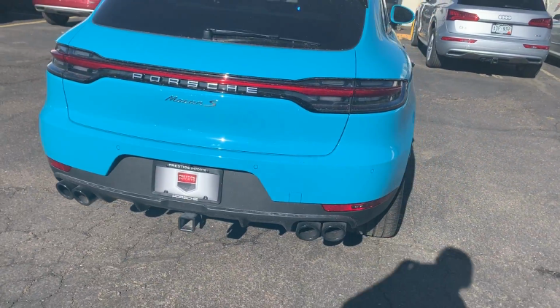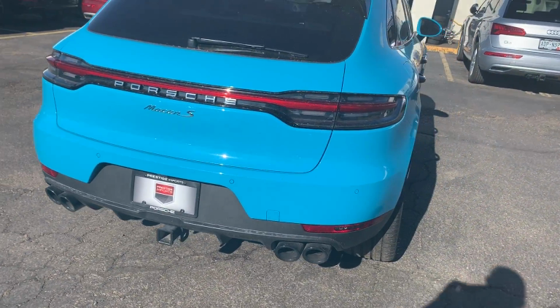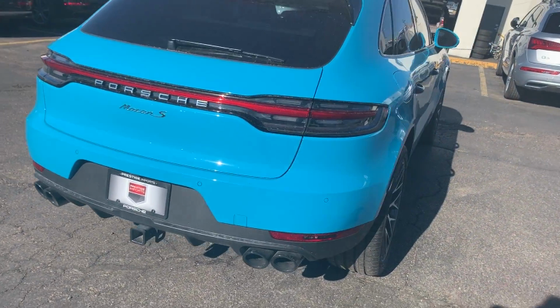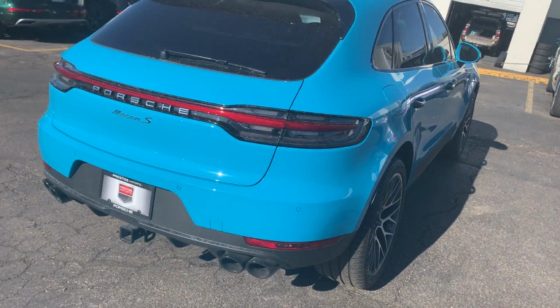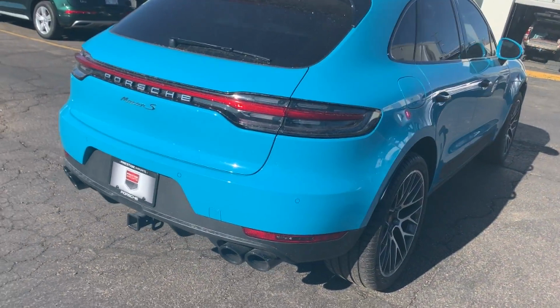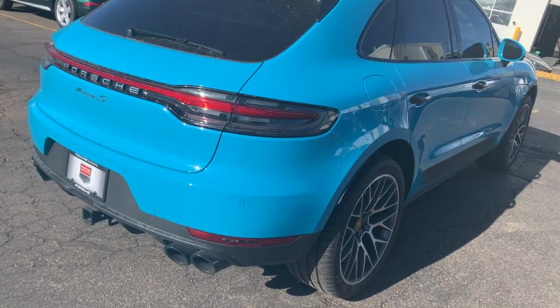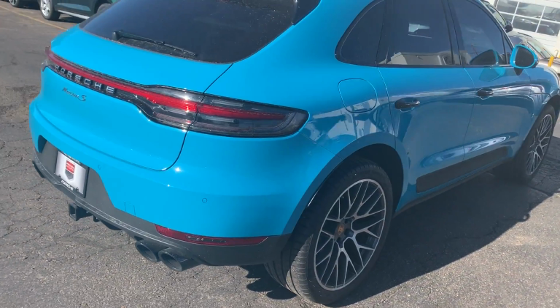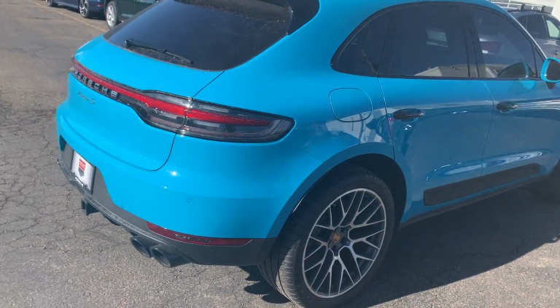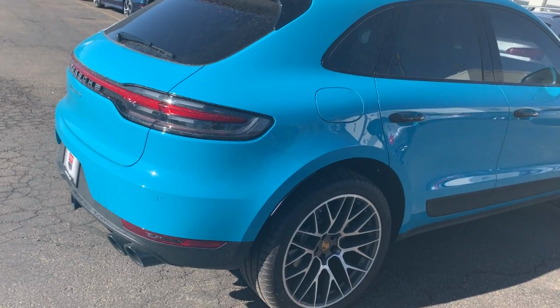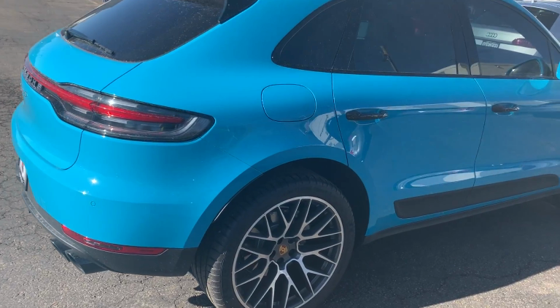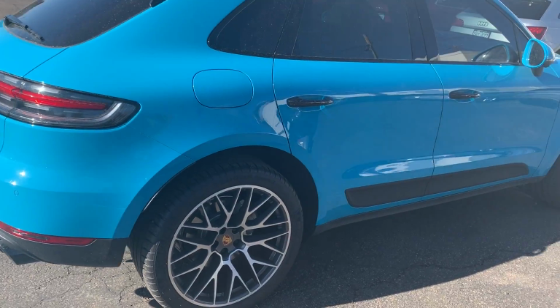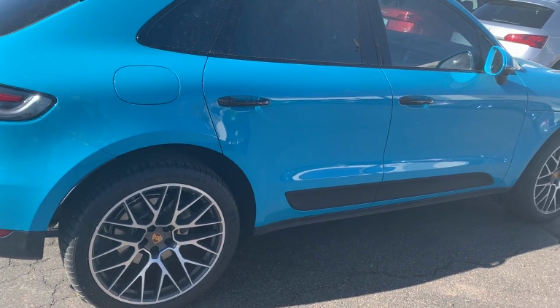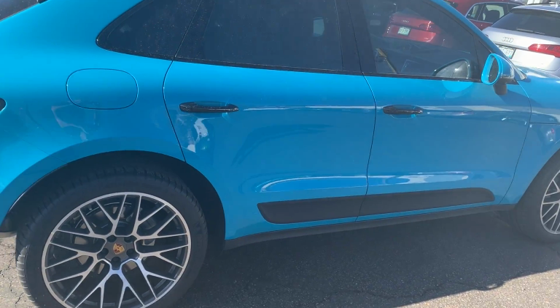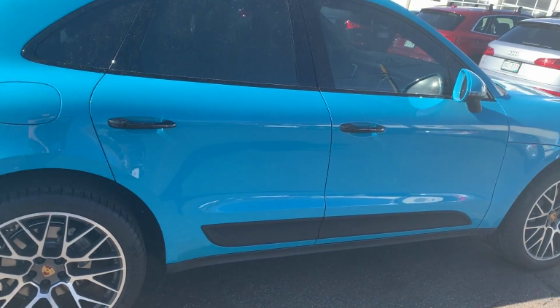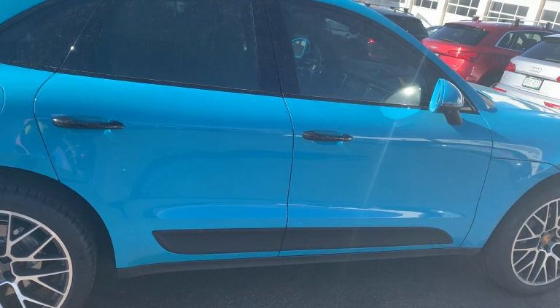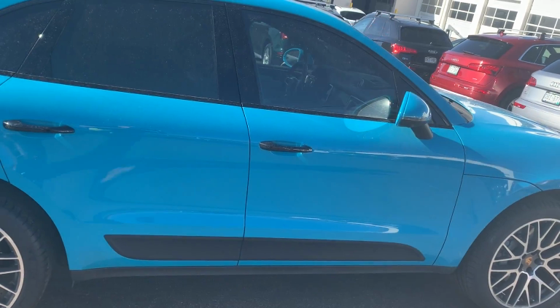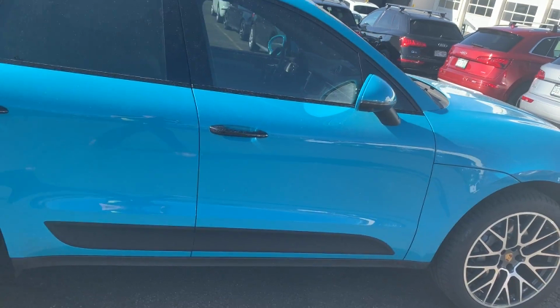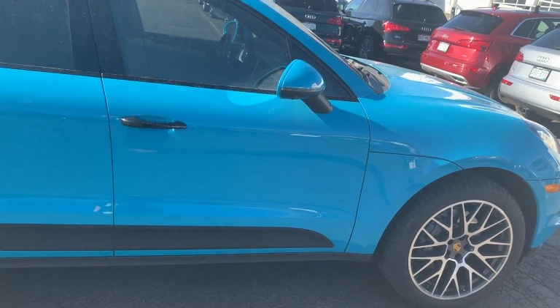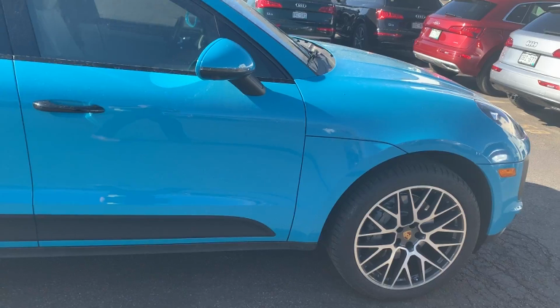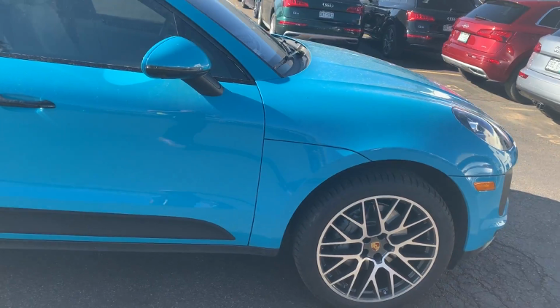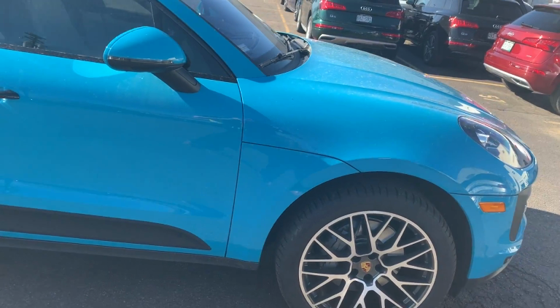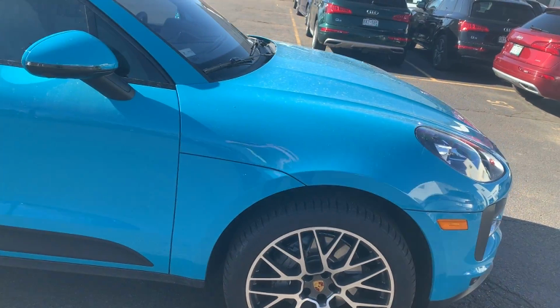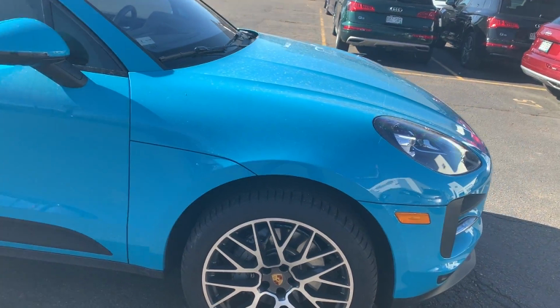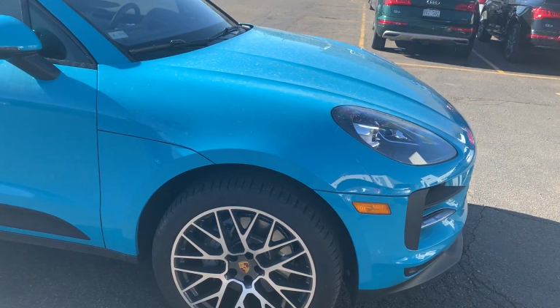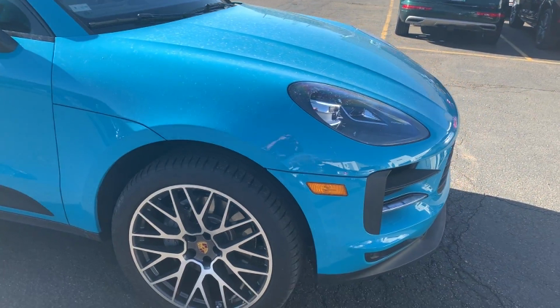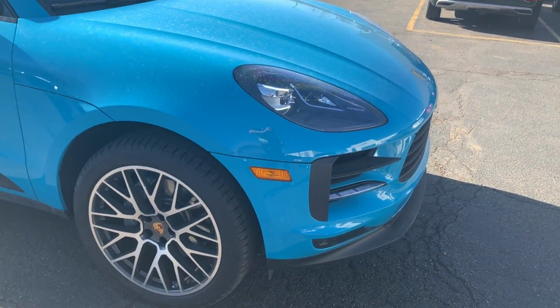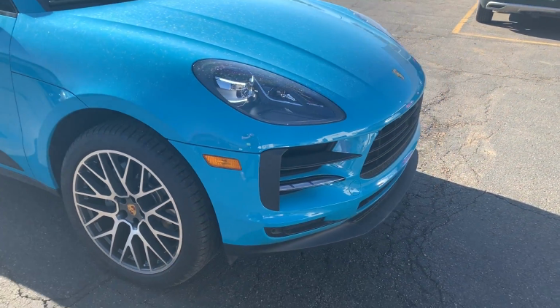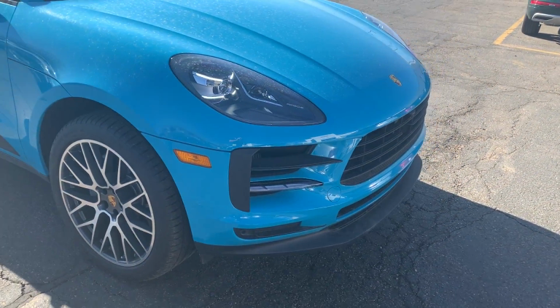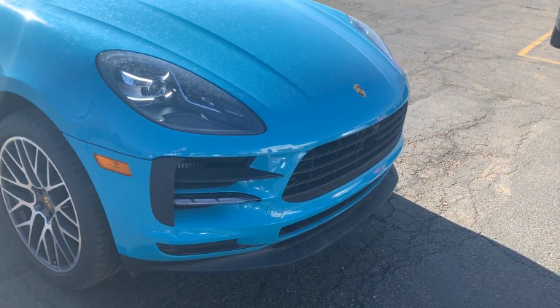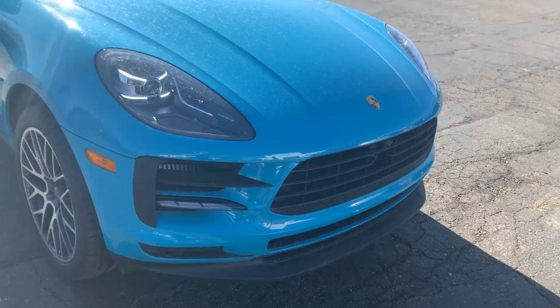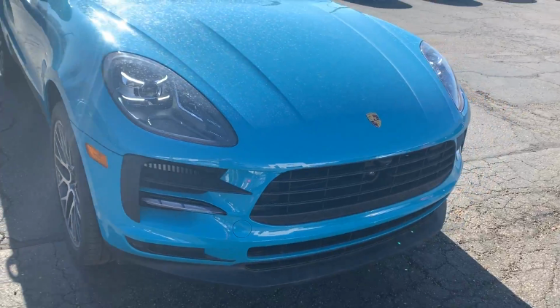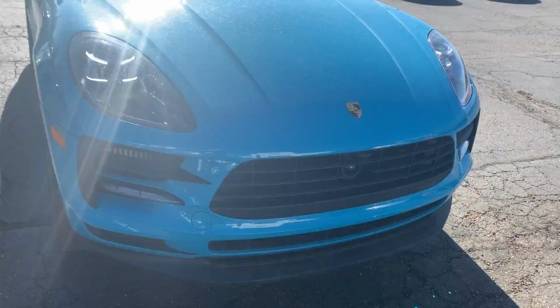Sport exhaust, black tips, 21 inch rims, black handles, black door trim, surround view camera, adaptive cruise control.